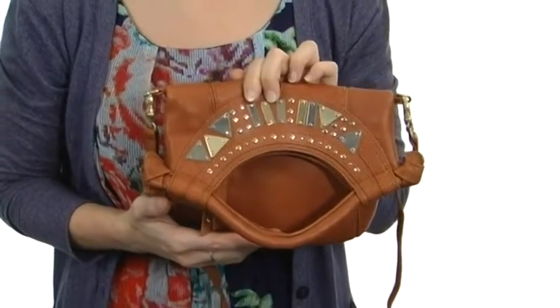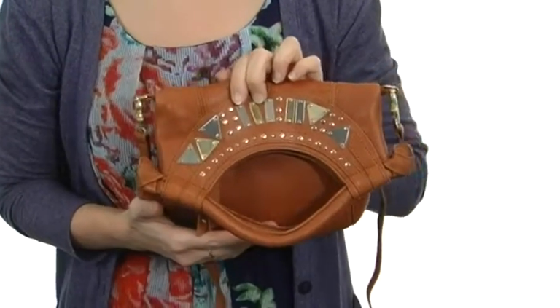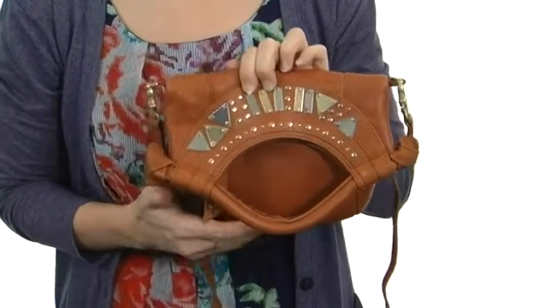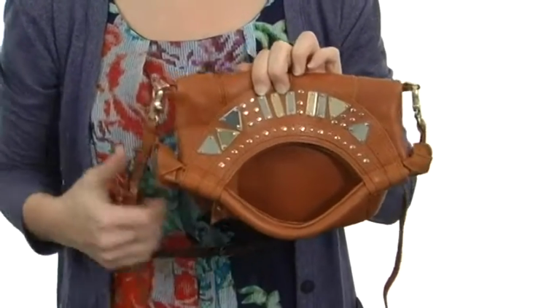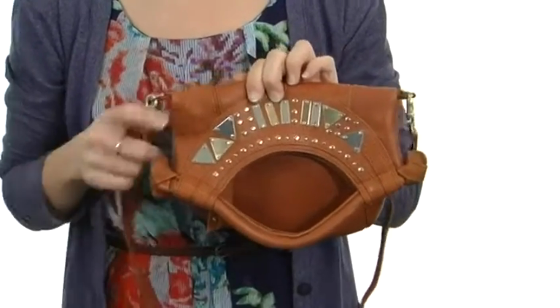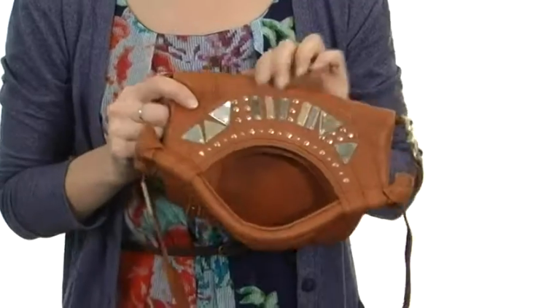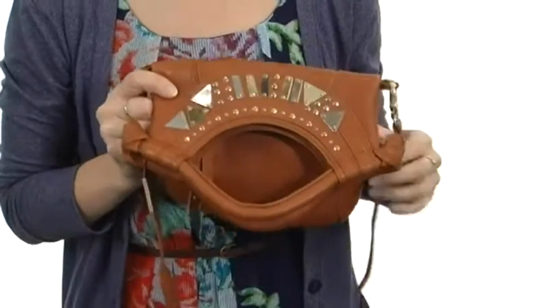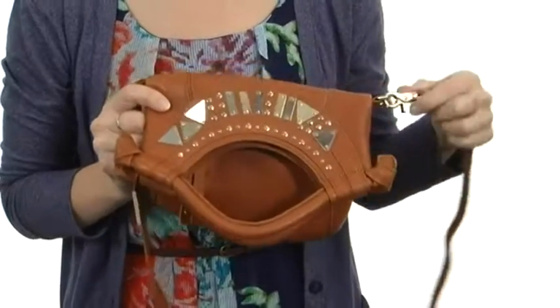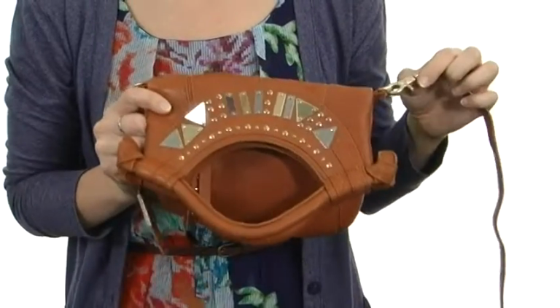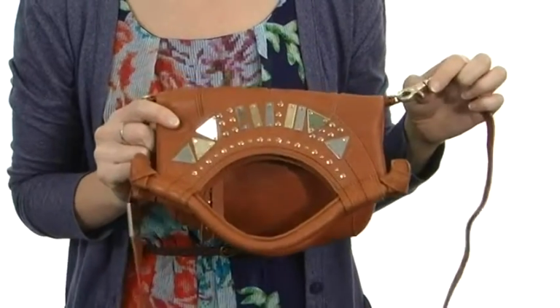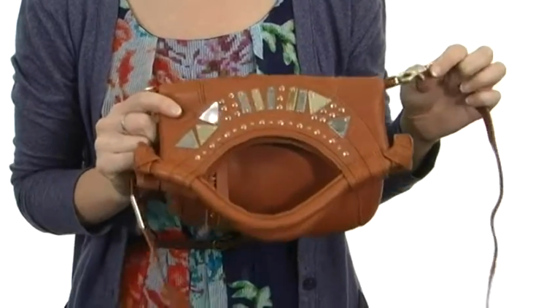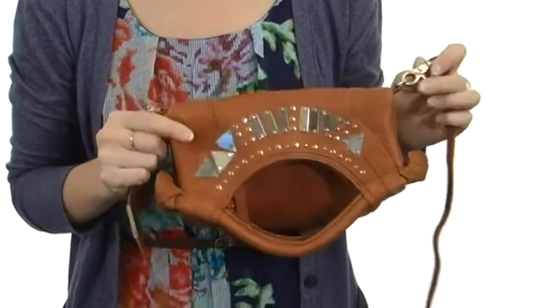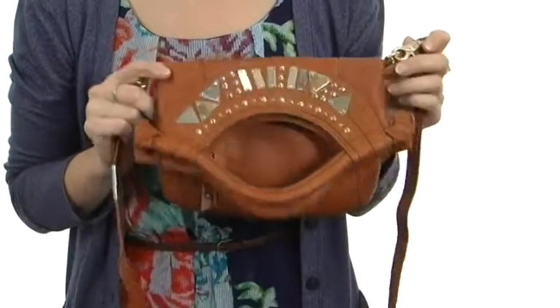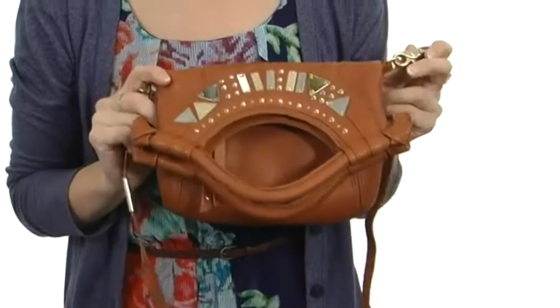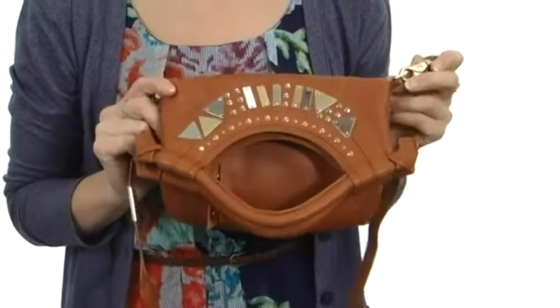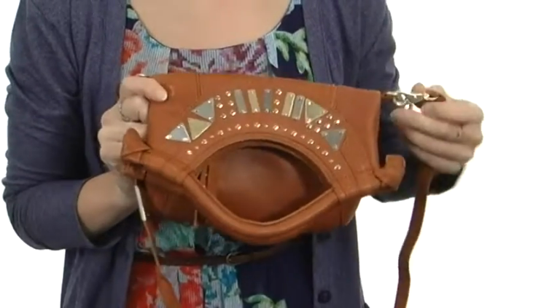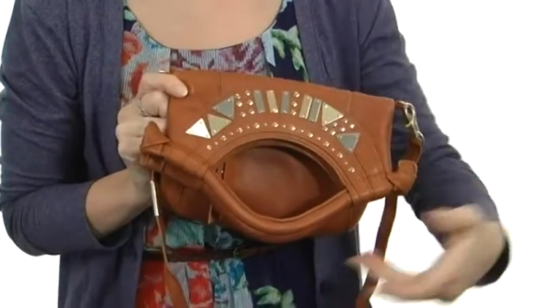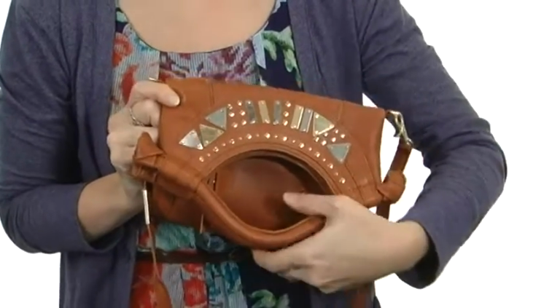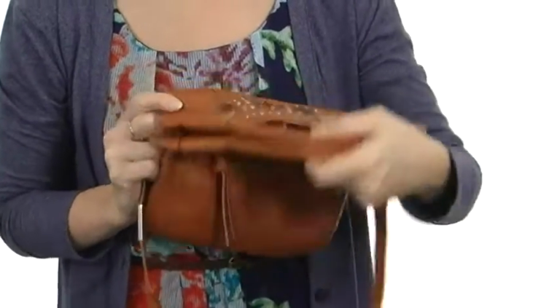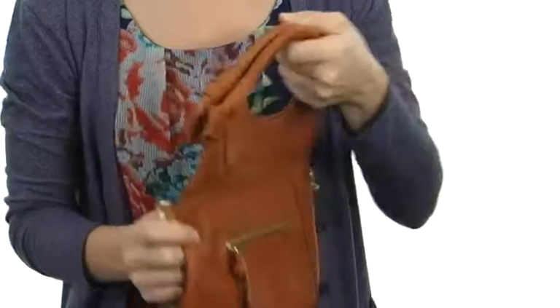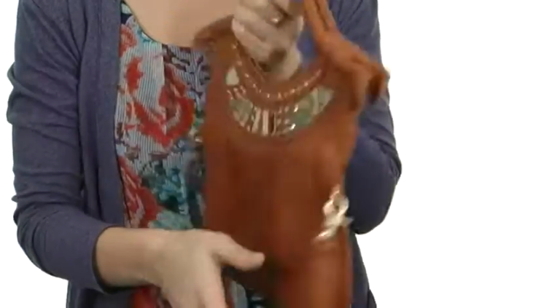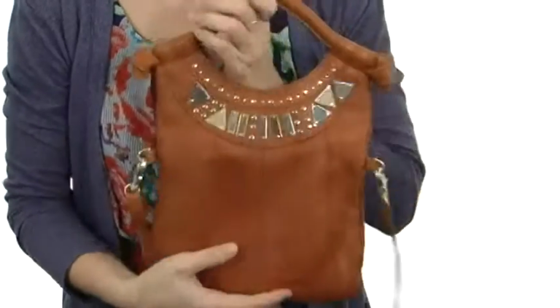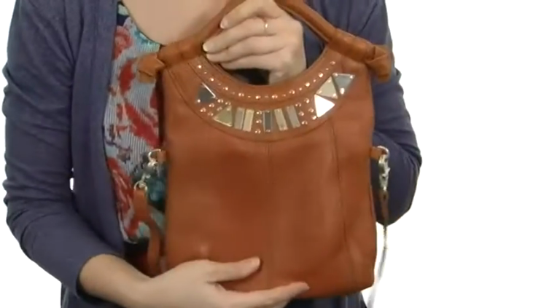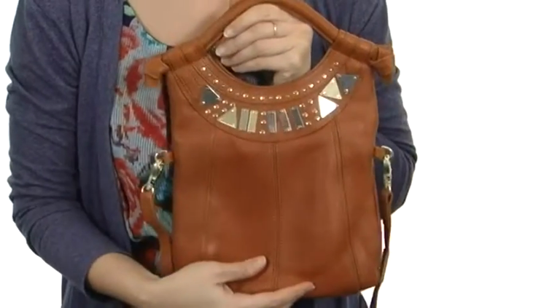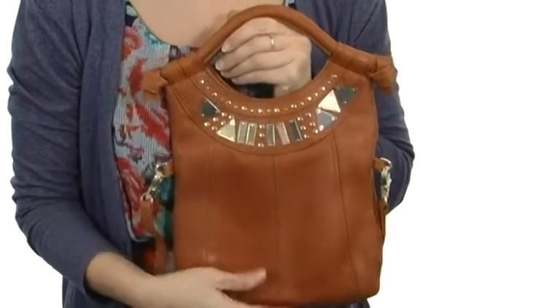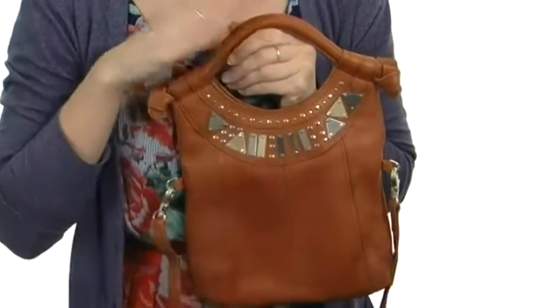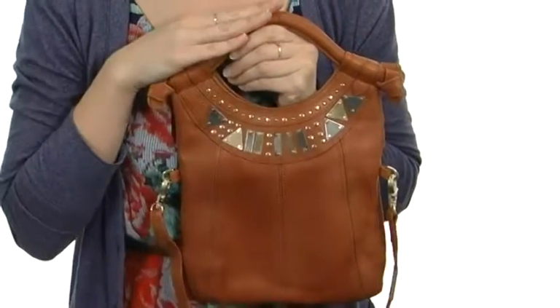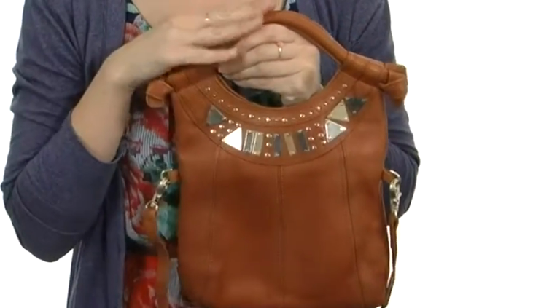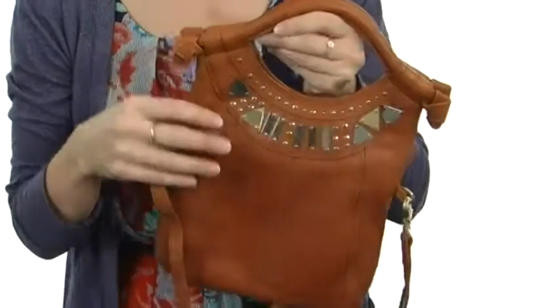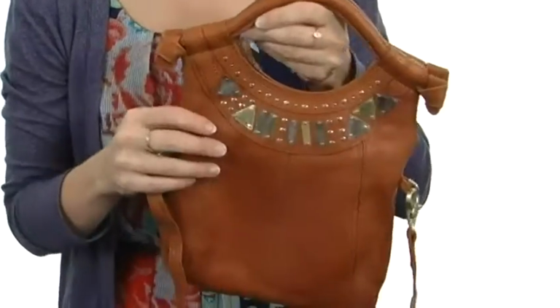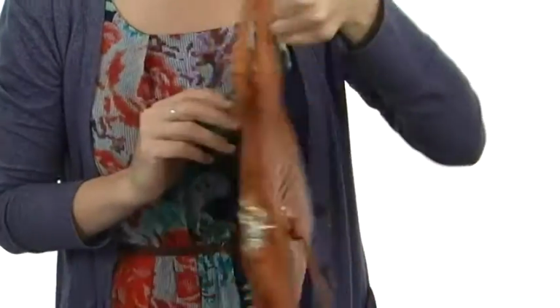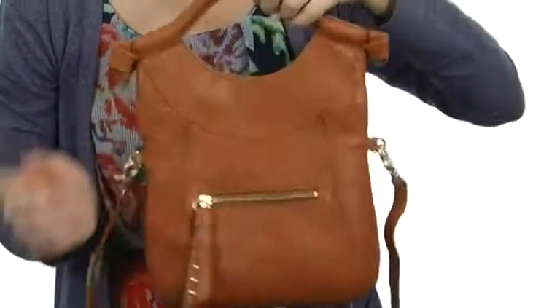You can wear it two different ways: crossbody style with the removable crossbody strap folded over just like so, or you can elongate it and wear it just like this with the handles at the top beneath the fold.